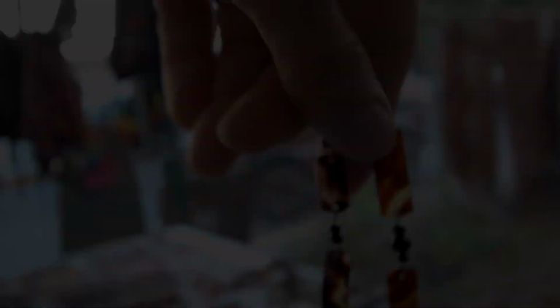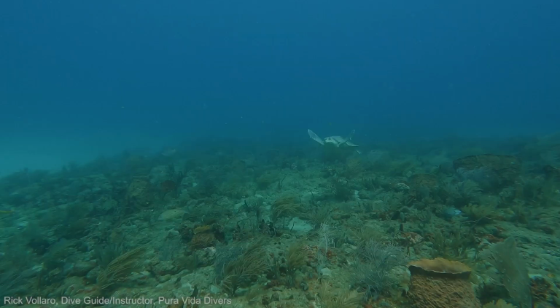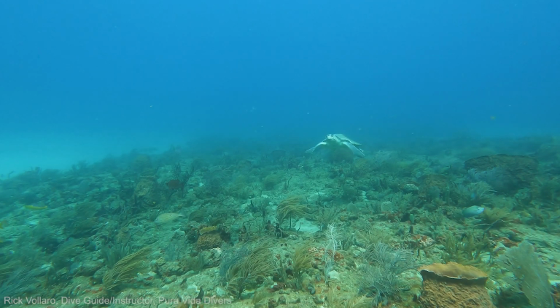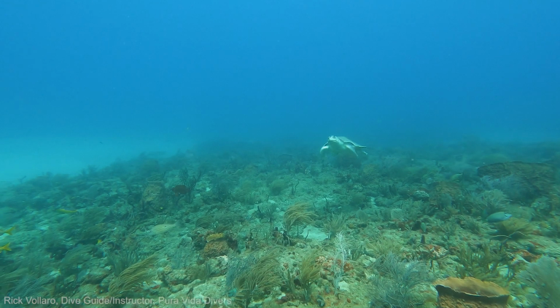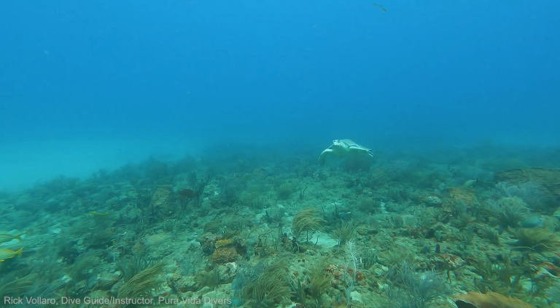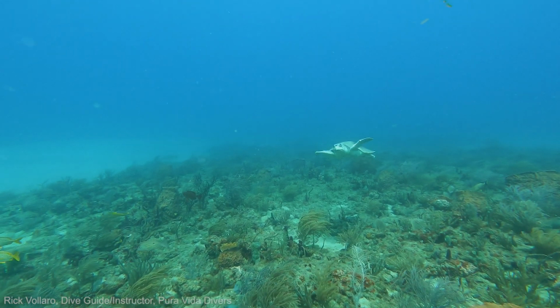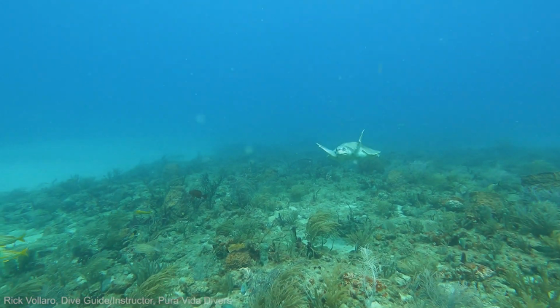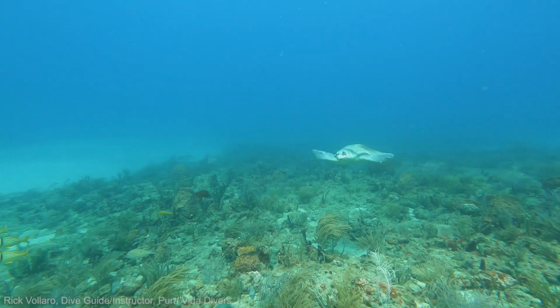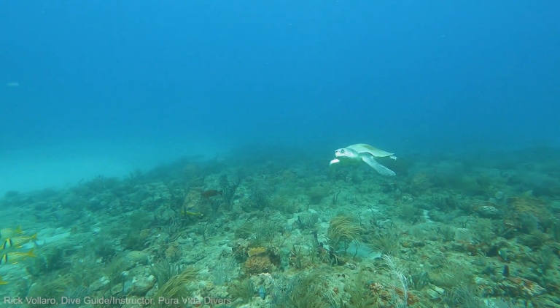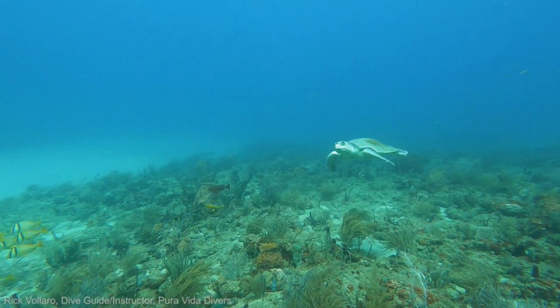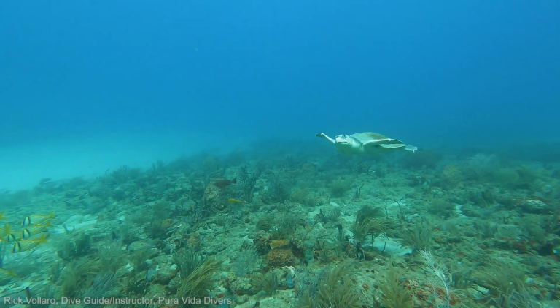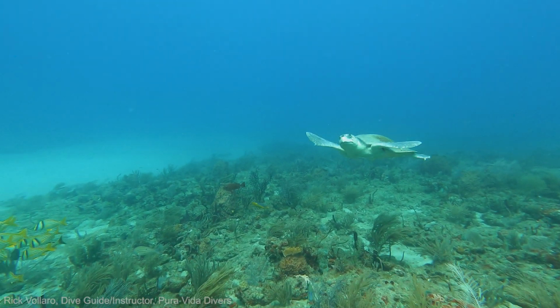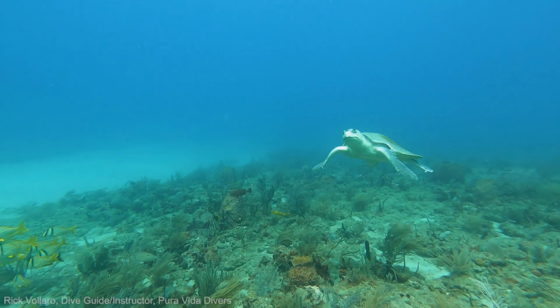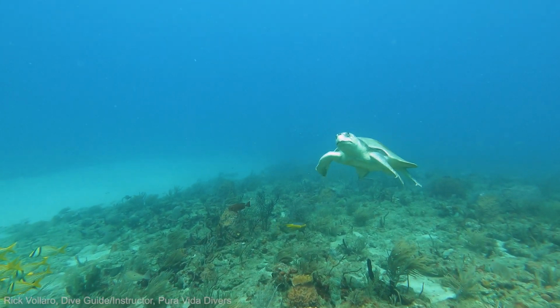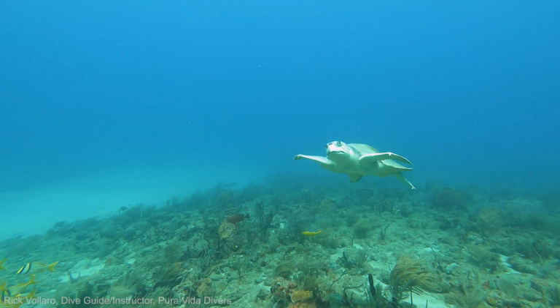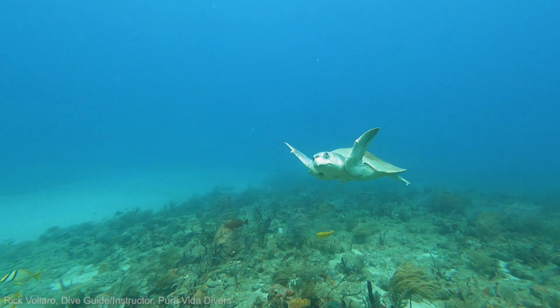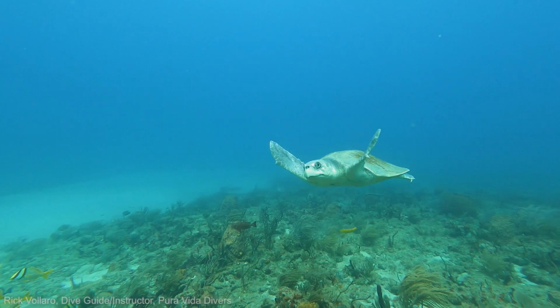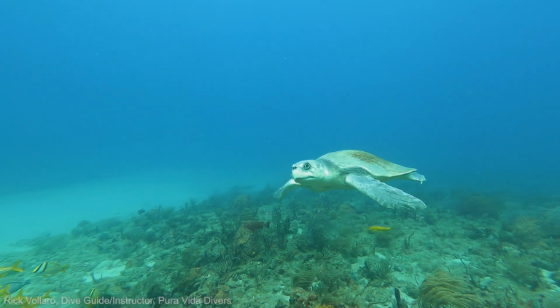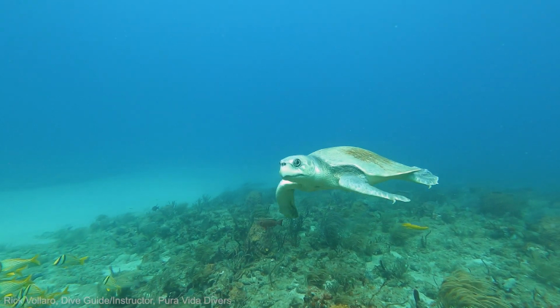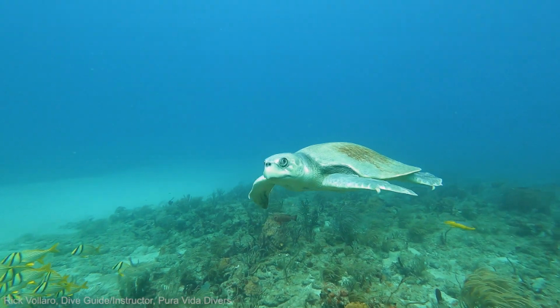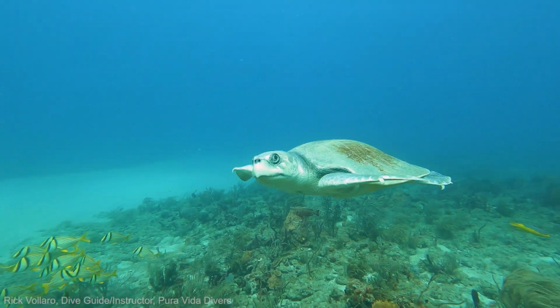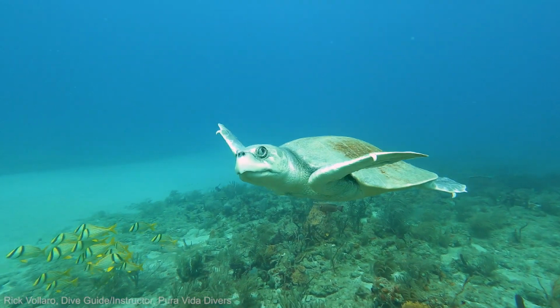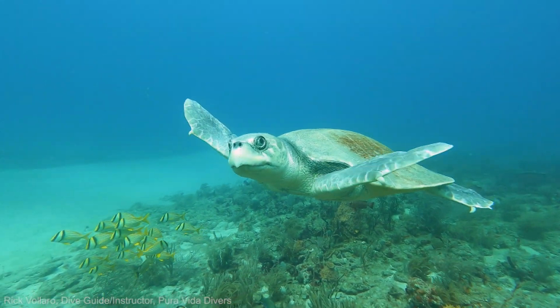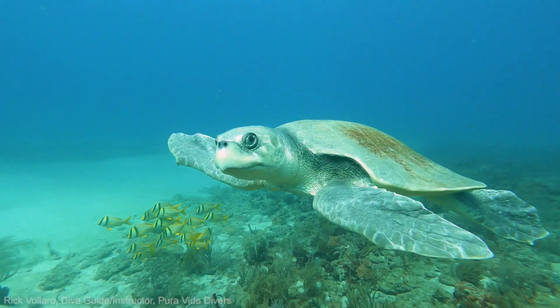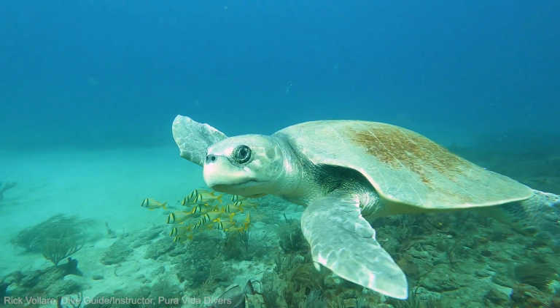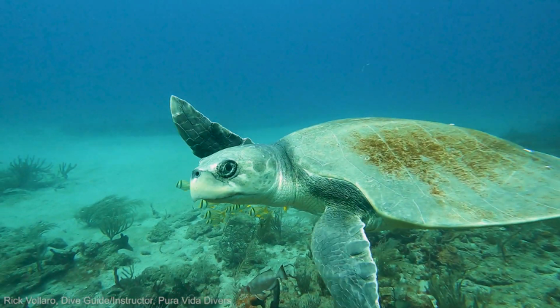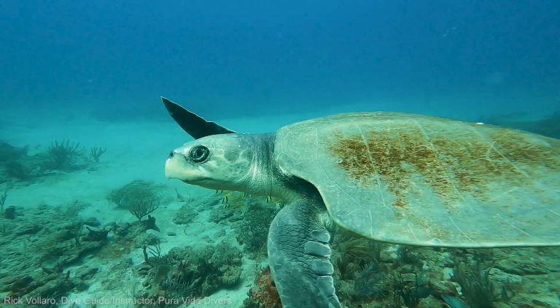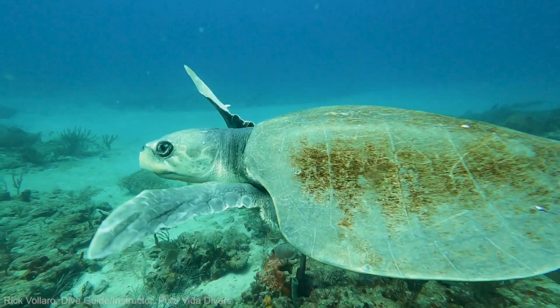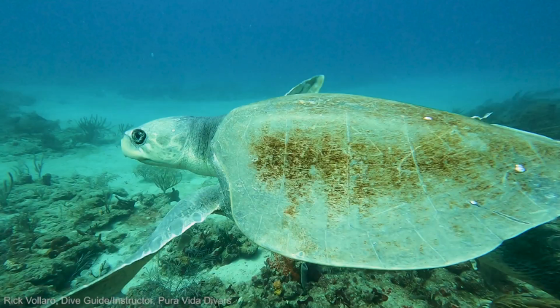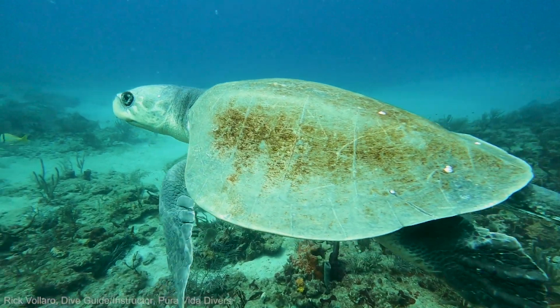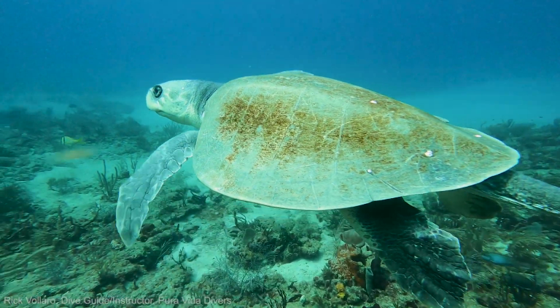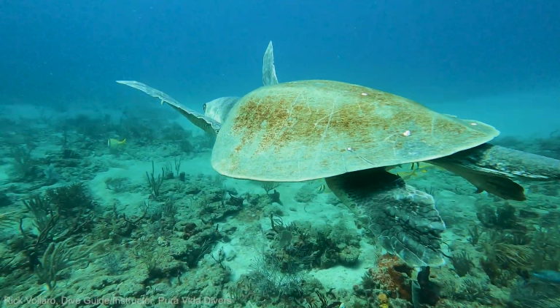The Kemp's Ridley sea turtle is the smallest species of sea turtle at just over two feet in length. They are found primarily in the Gulf of Mexico and are known for nesting in large groups, often during the daytime.